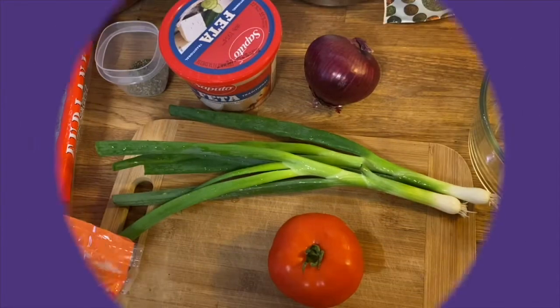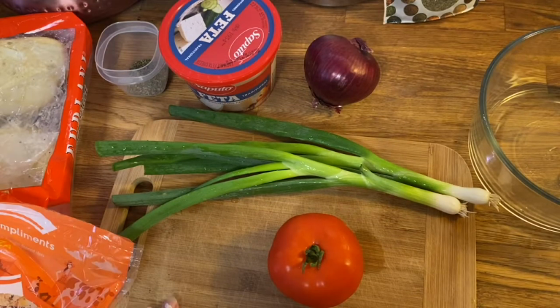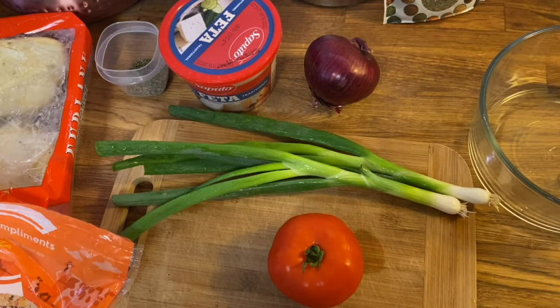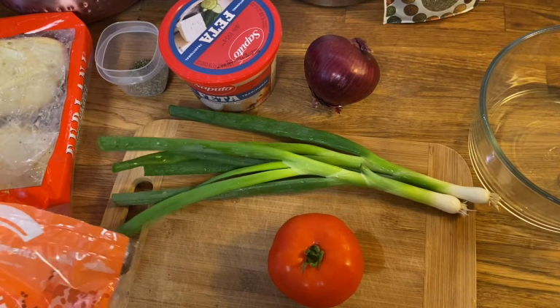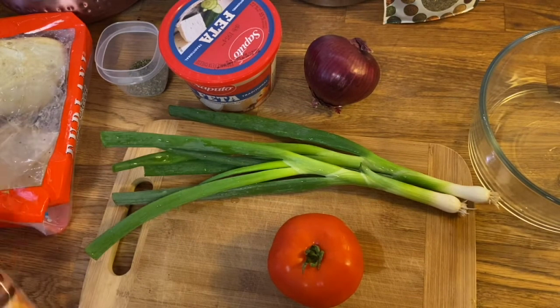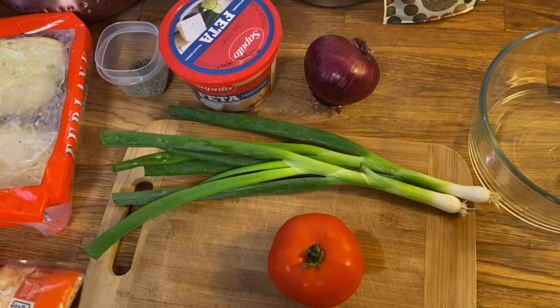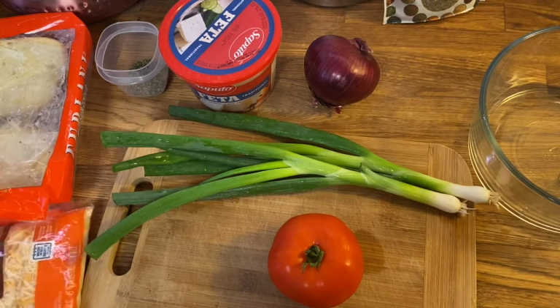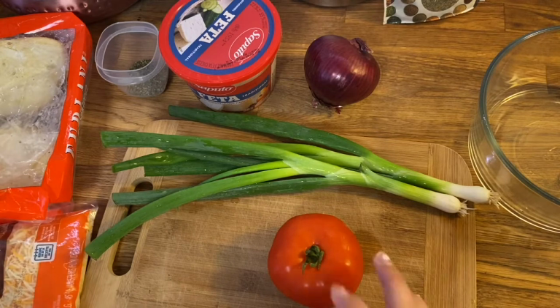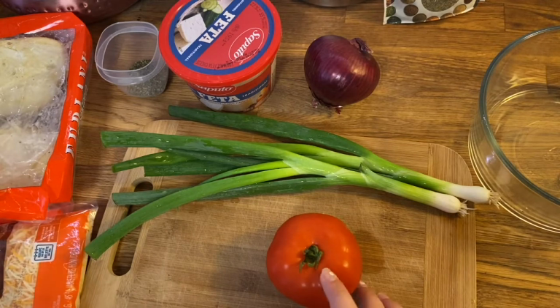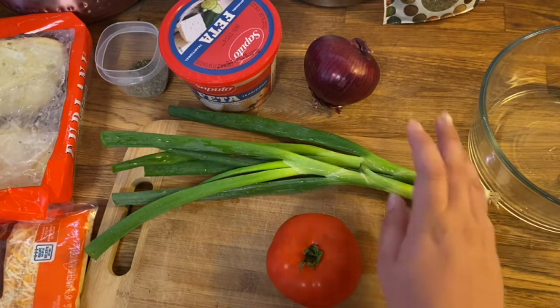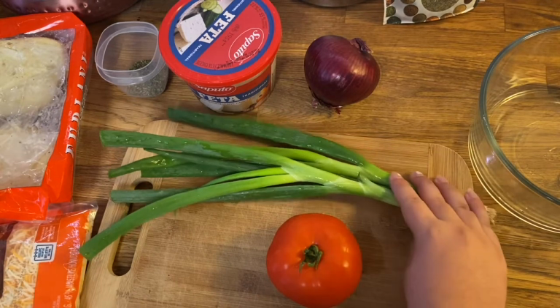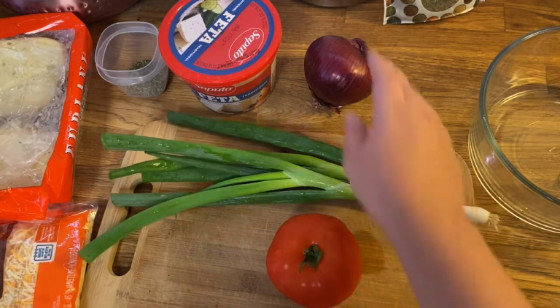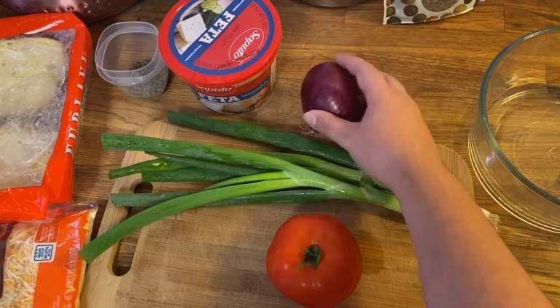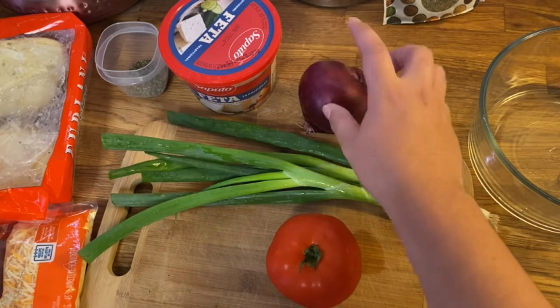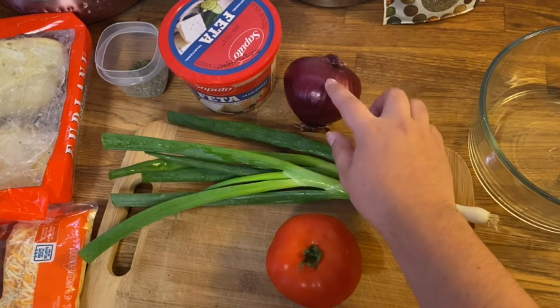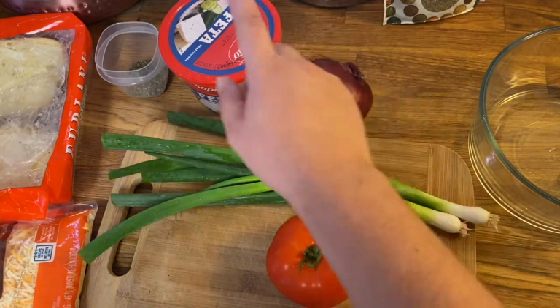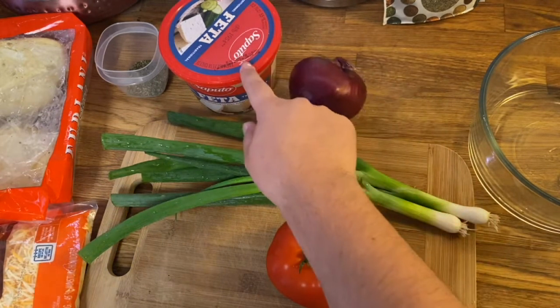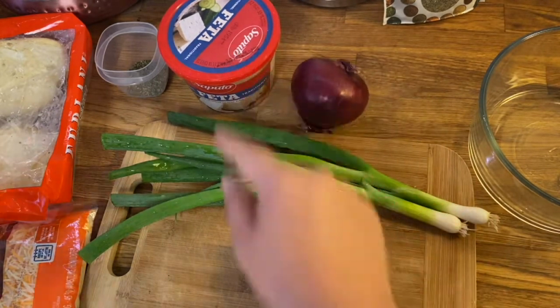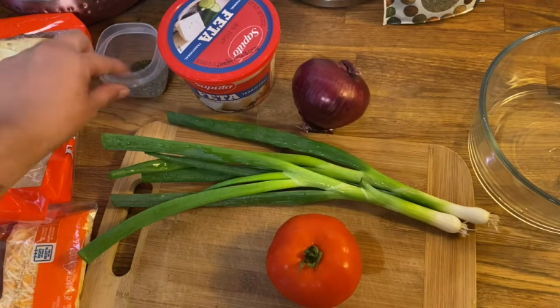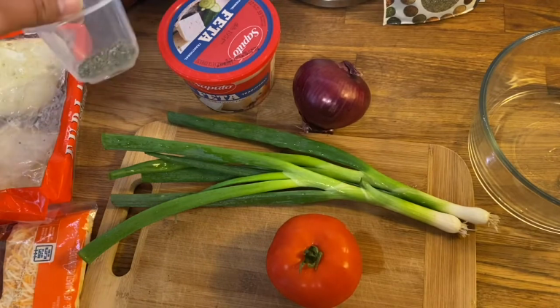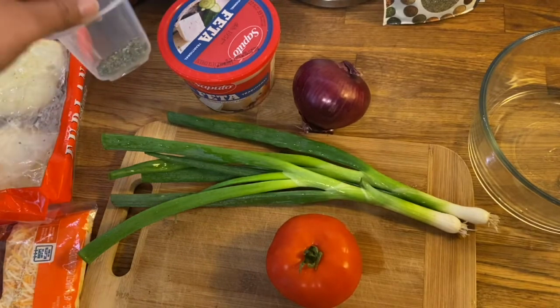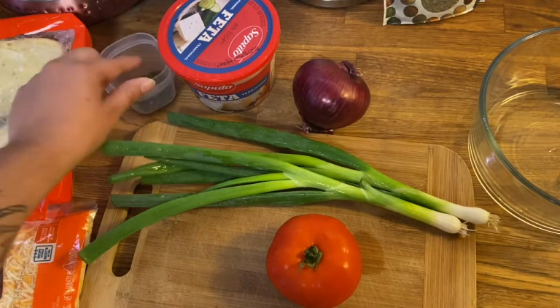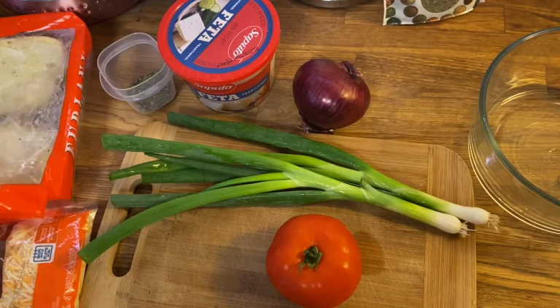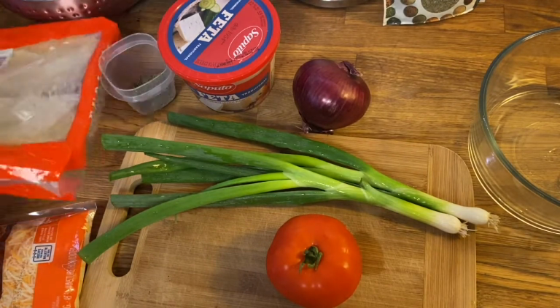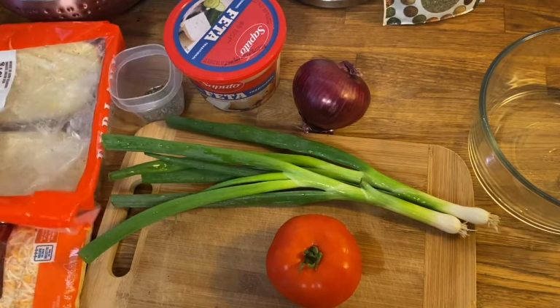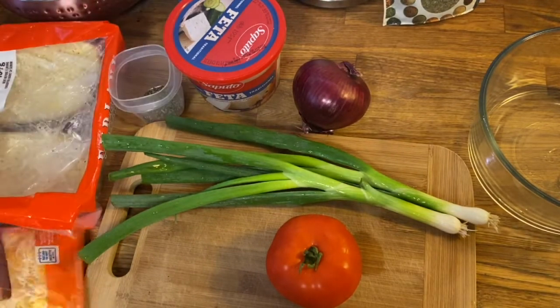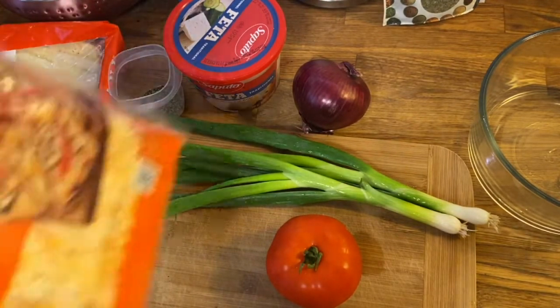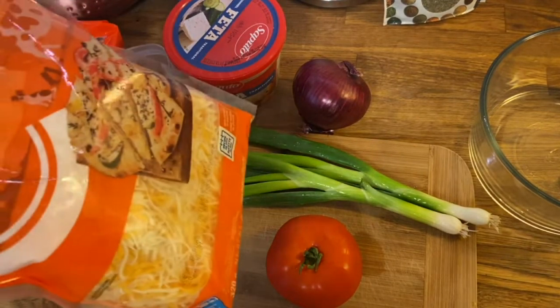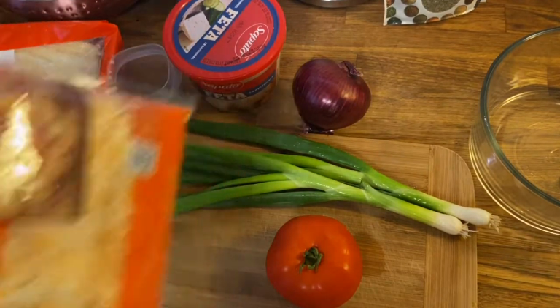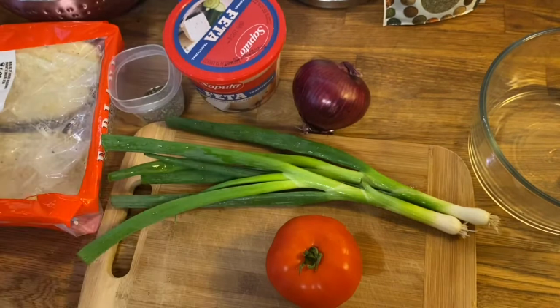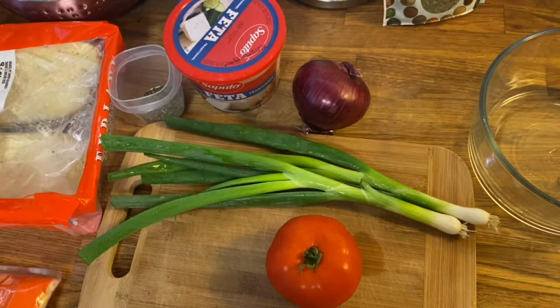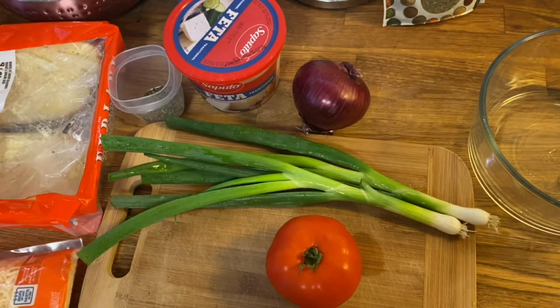Okay so we're here today to make some bruschetta bread. What you're gonna need is your tomato, some green onion, red onion, some feta cheese, Italian seasoning, garlic bread, and just some cheese.